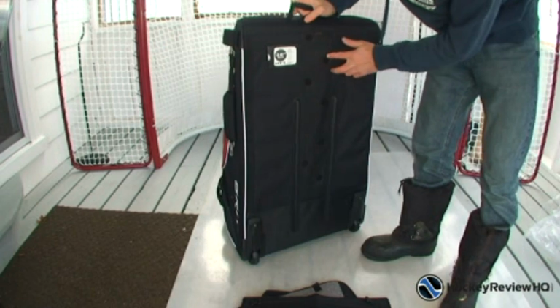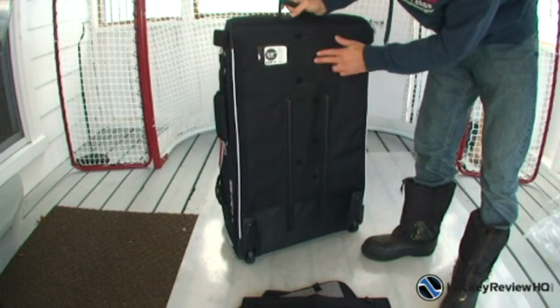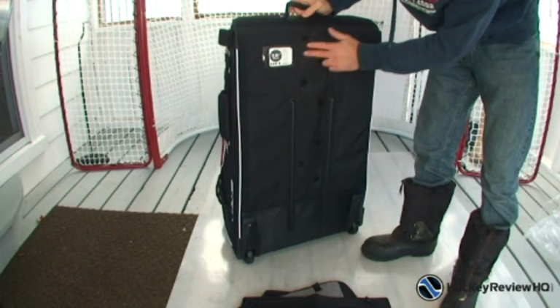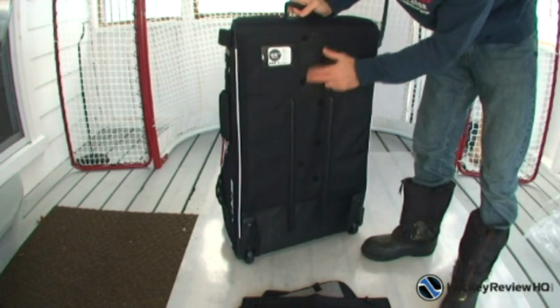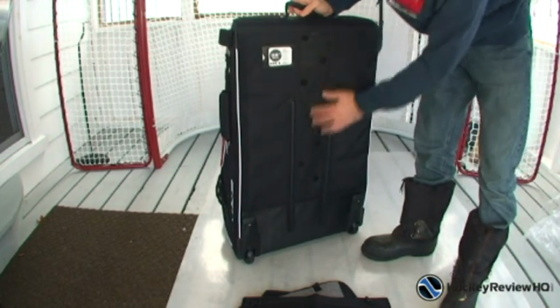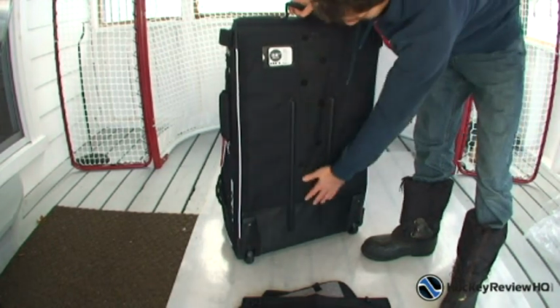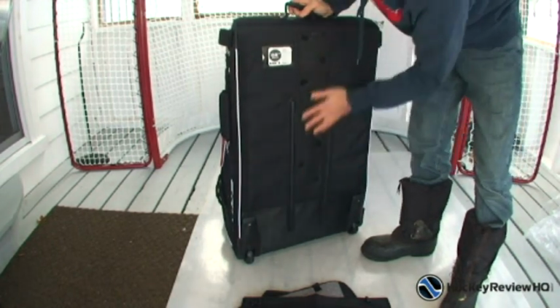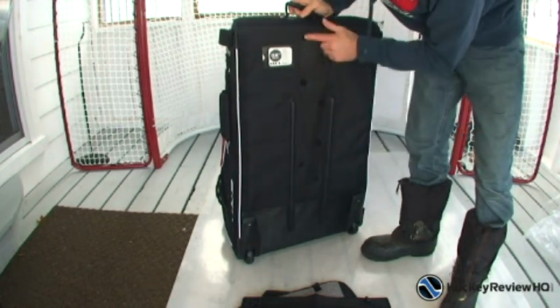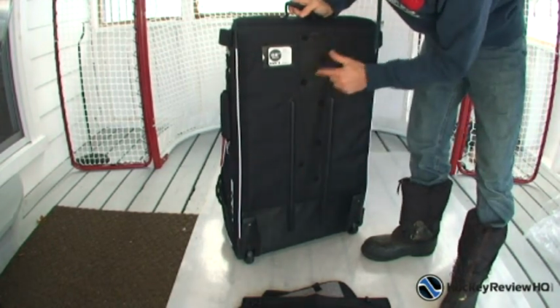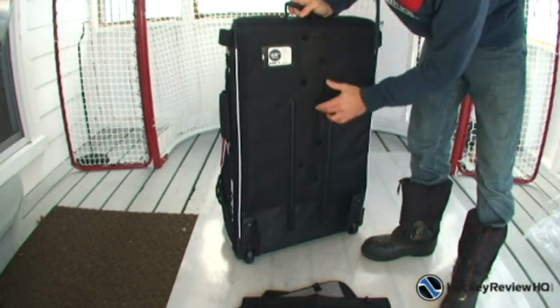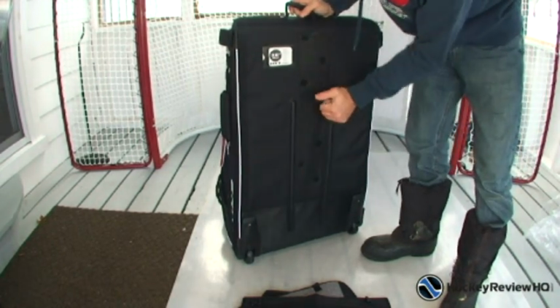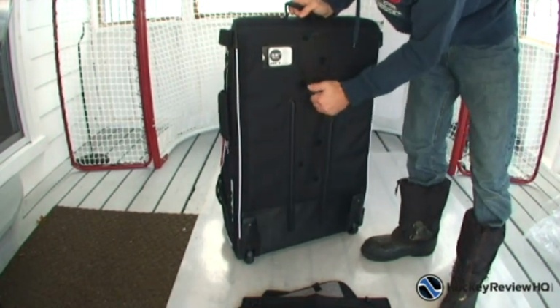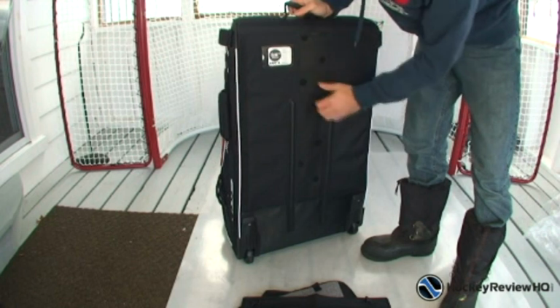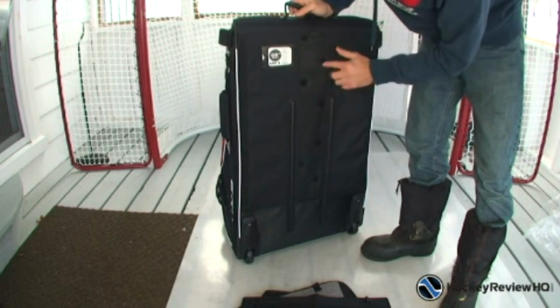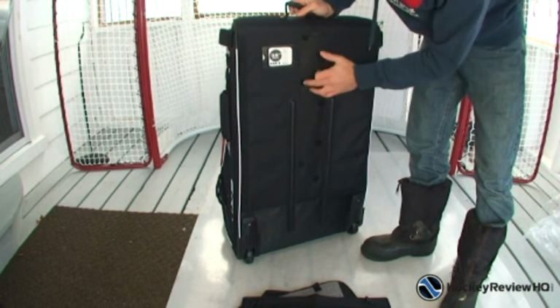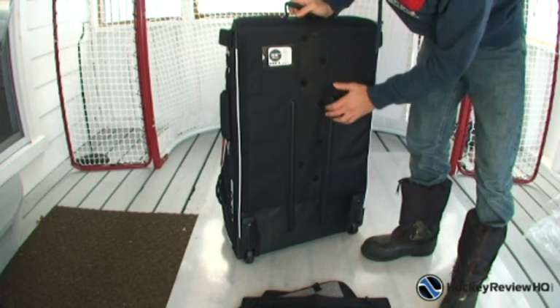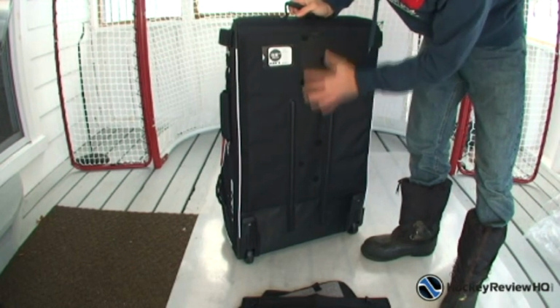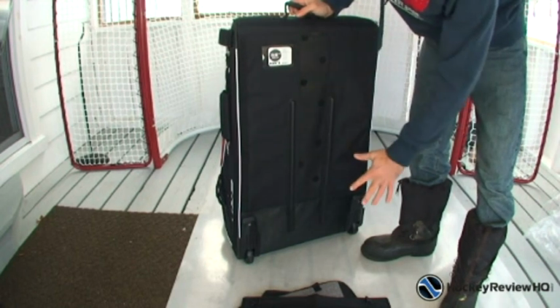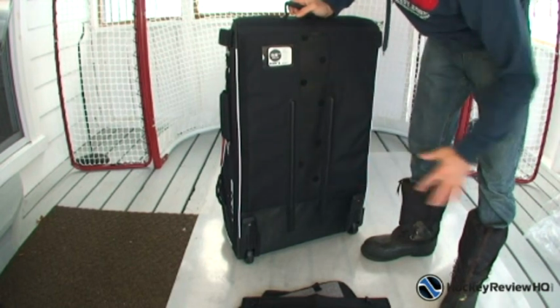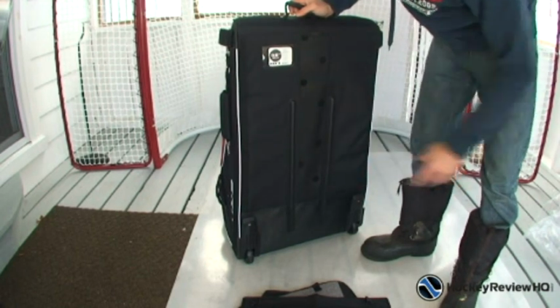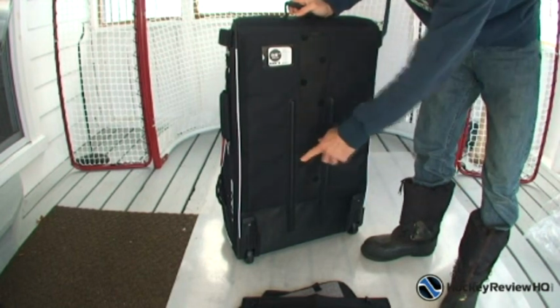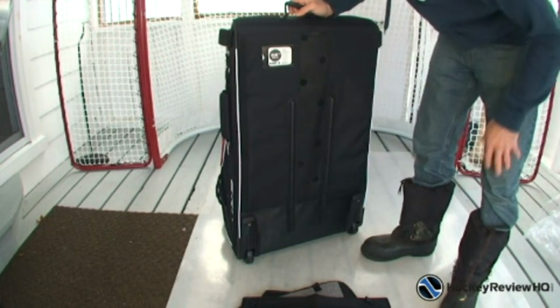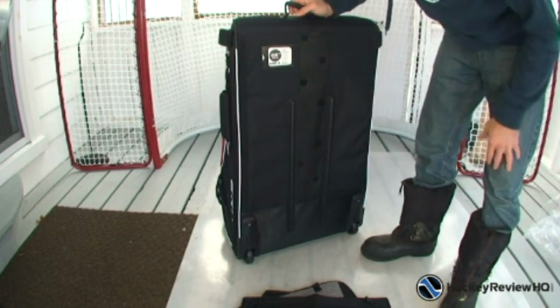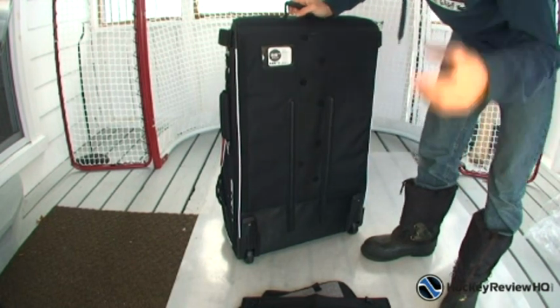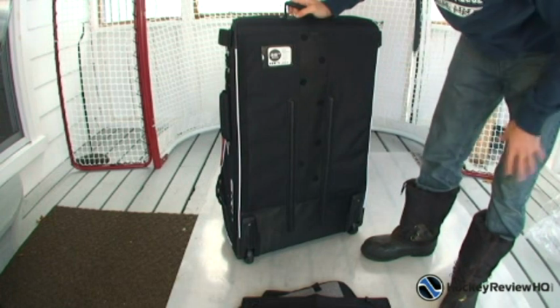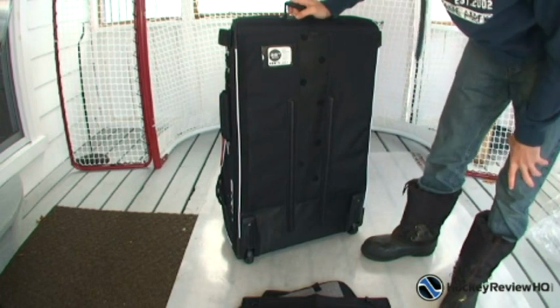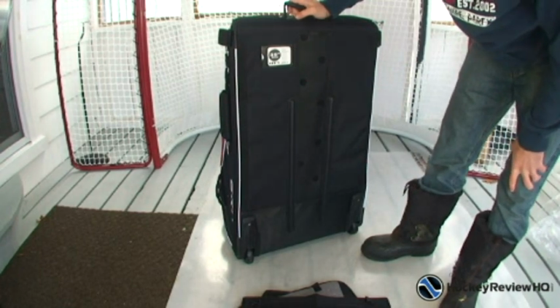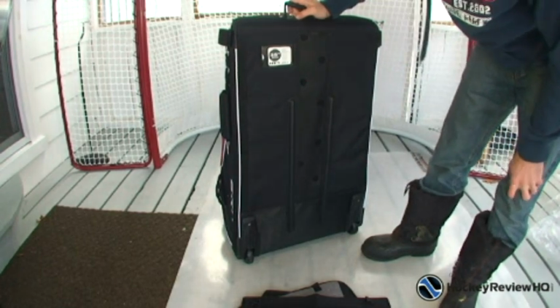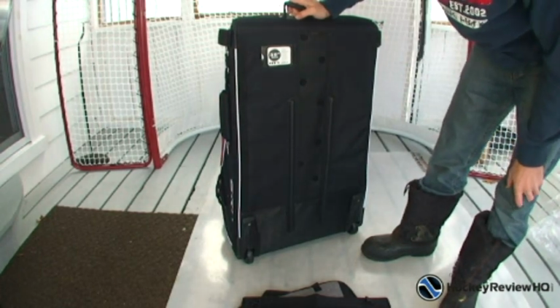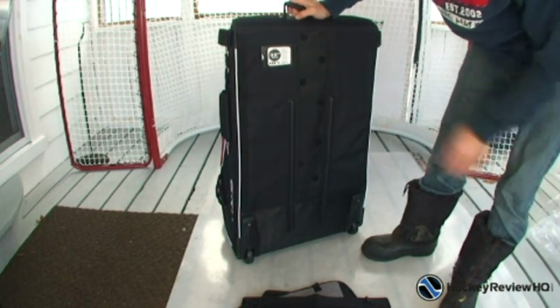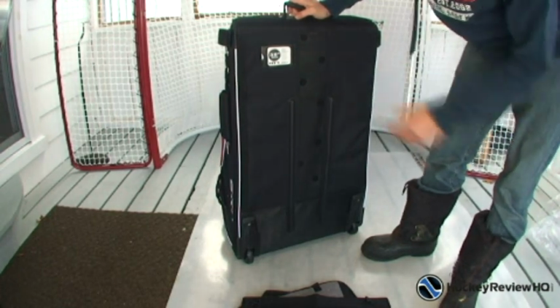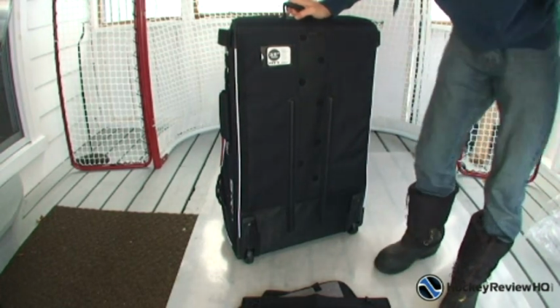At the back I just saw this — it's got mesh here and holes drilled in. It's hard plastic with holes, so that'll allow your hockey equipment to breathe. And it's got the wheels on the bottom. I'm just going to grab the camera off the tripod and show you a close-up look of this.